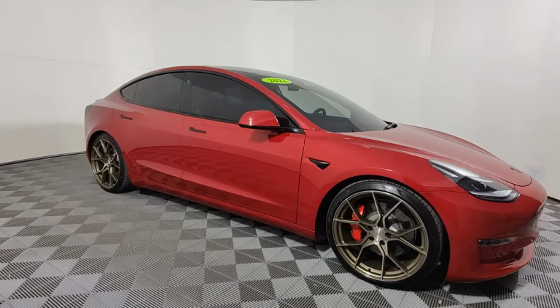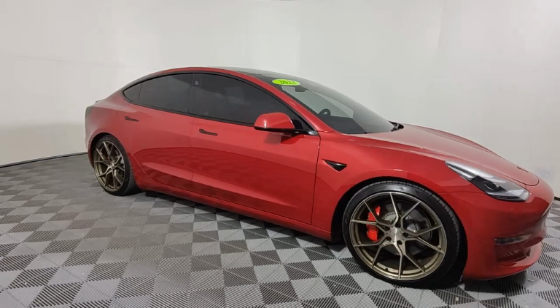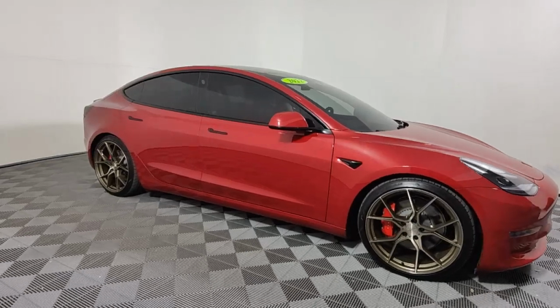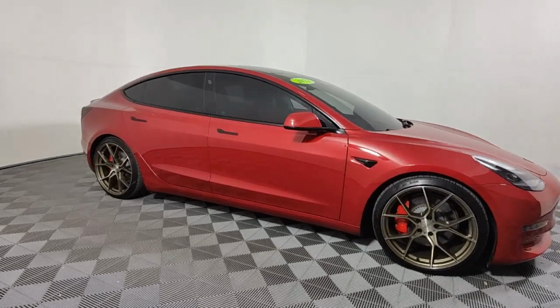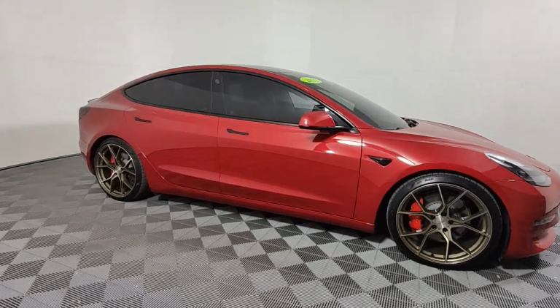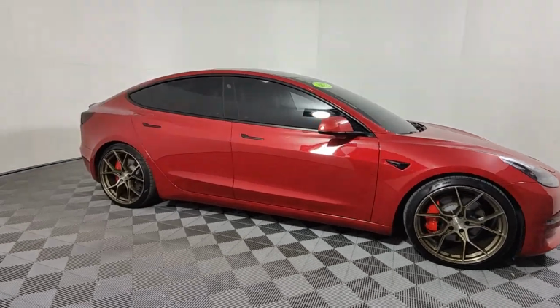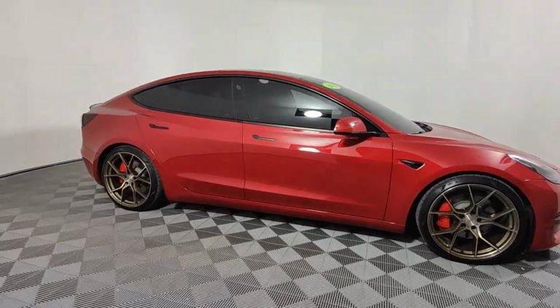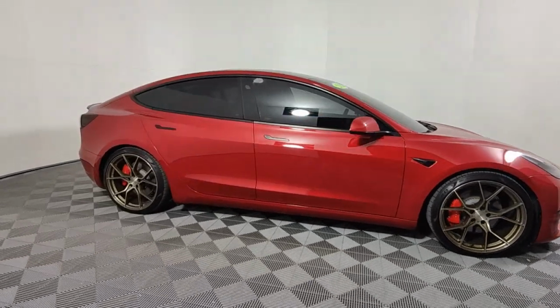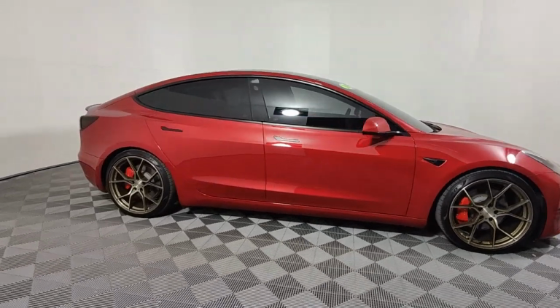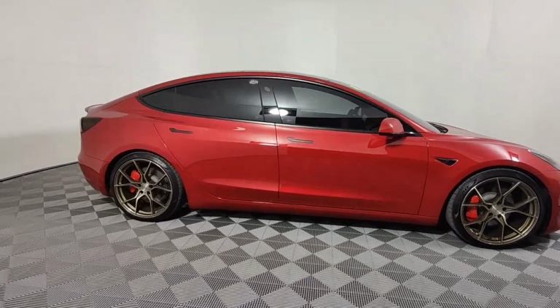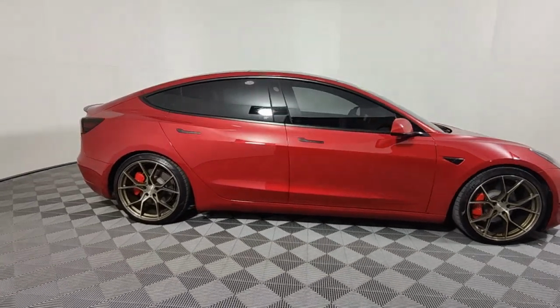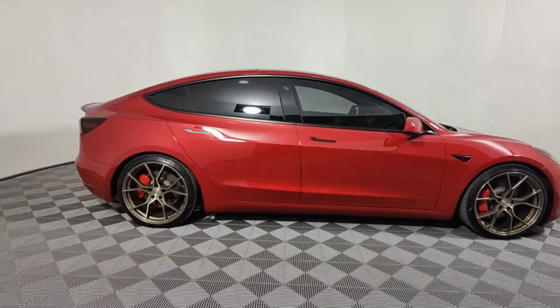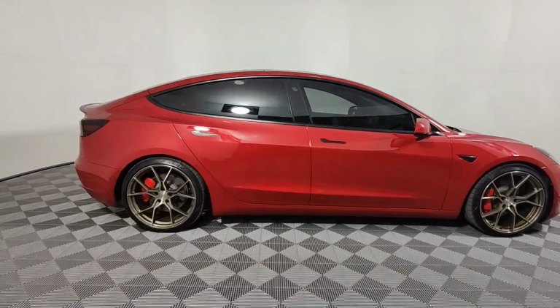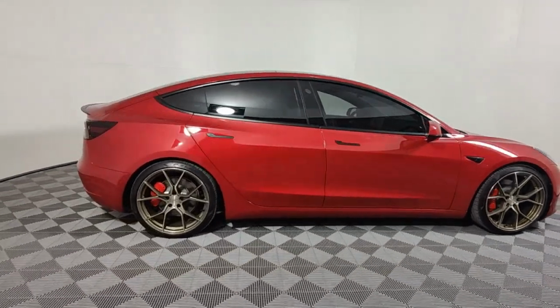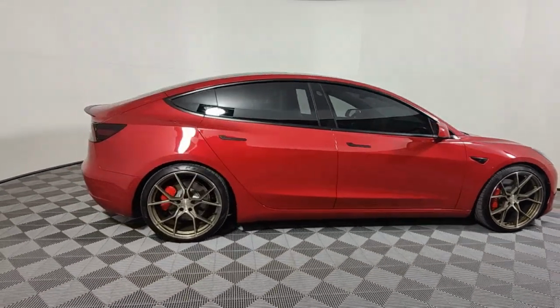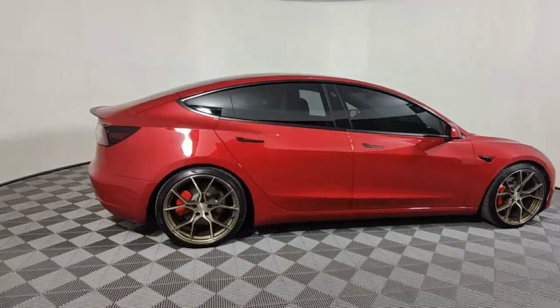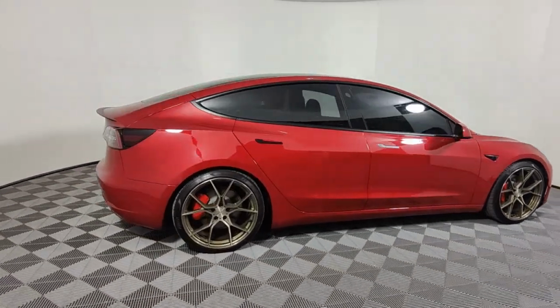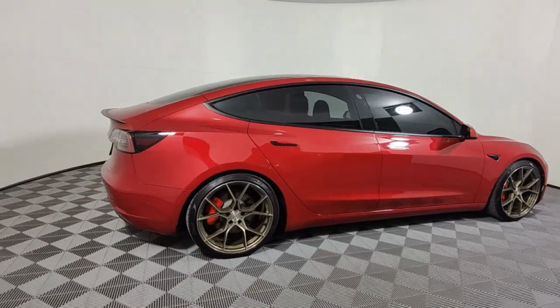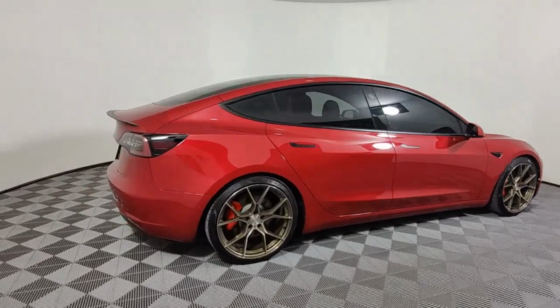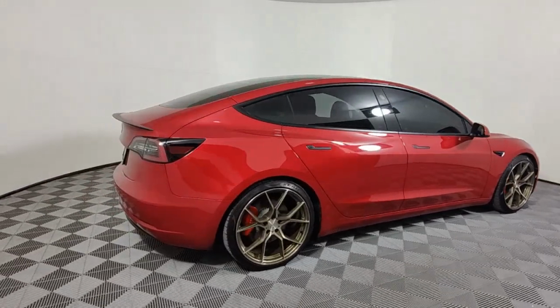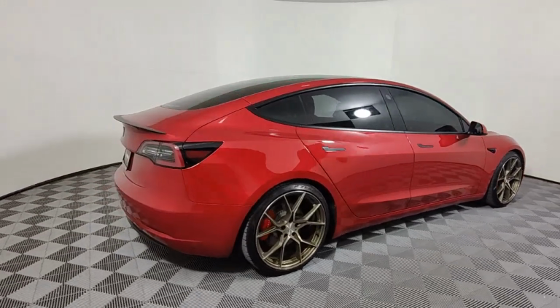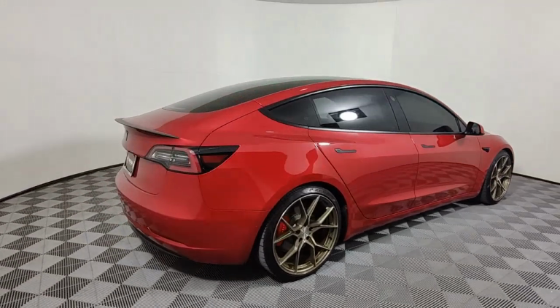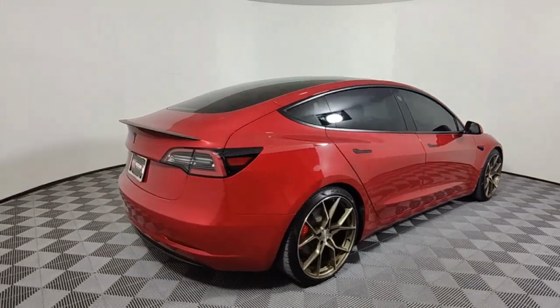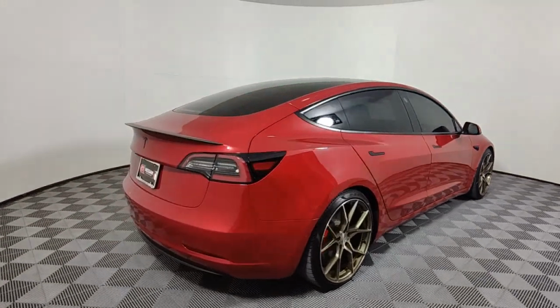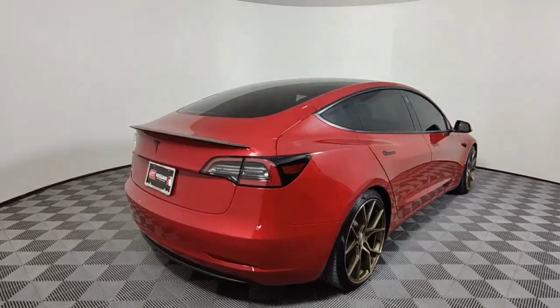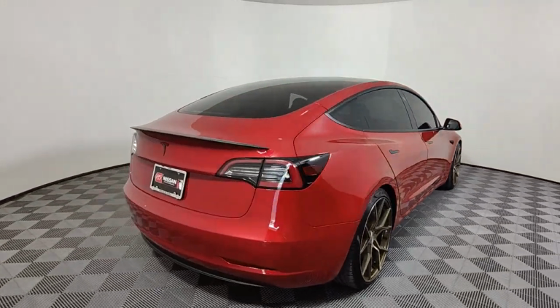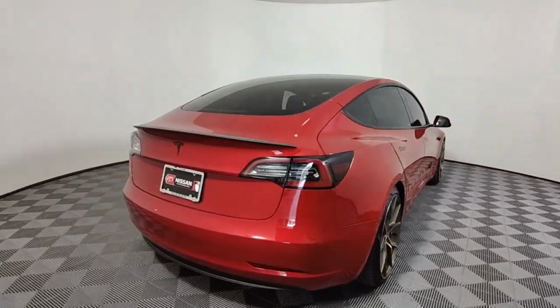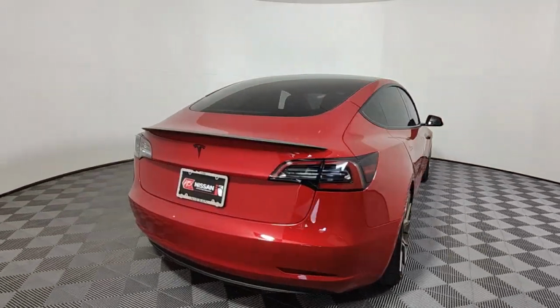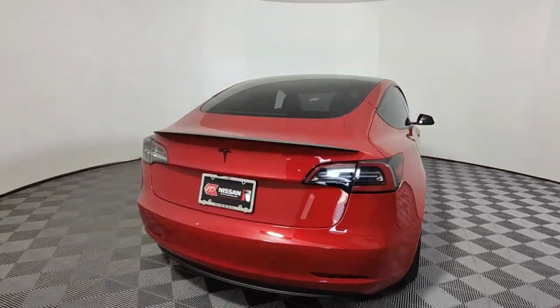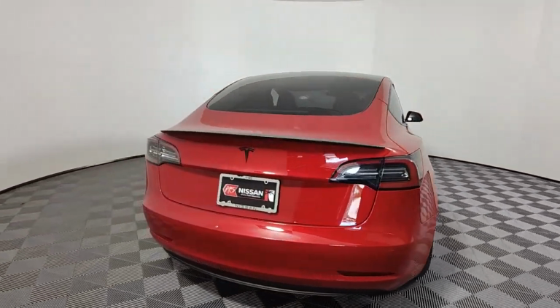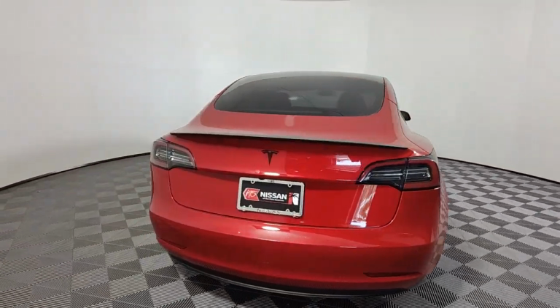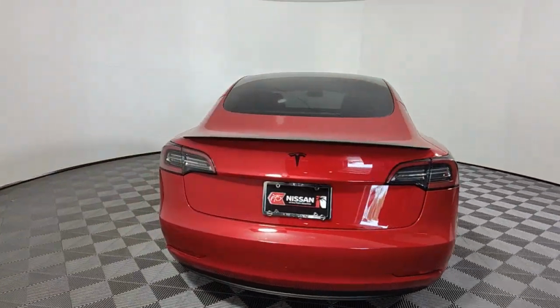Introducing the 2022 Tesla Model 3. With less than 15,000 miles on the odometer, this vehicle provides excellent value.